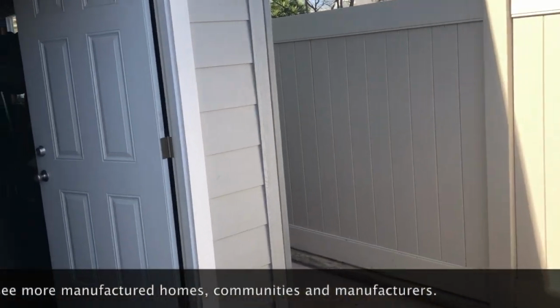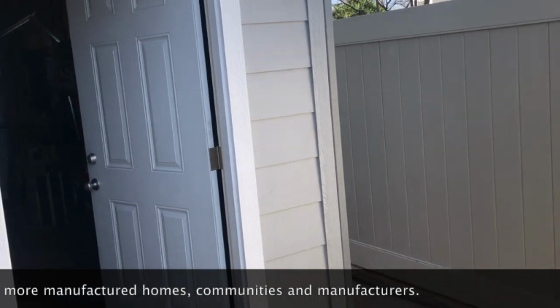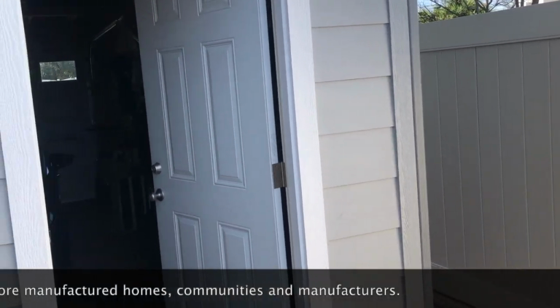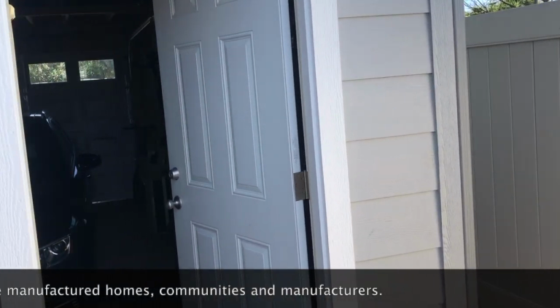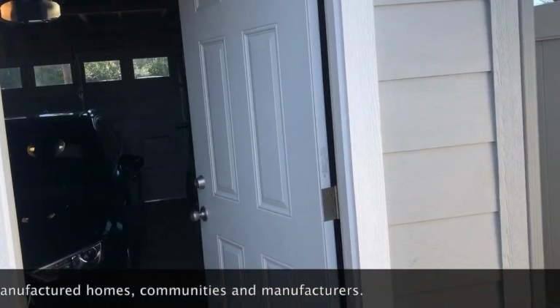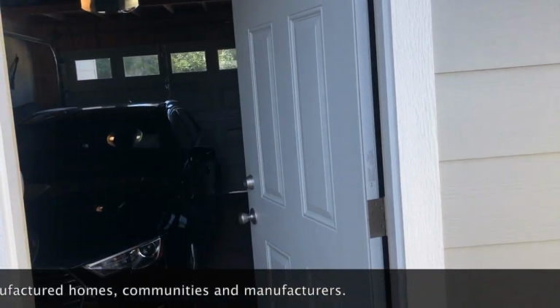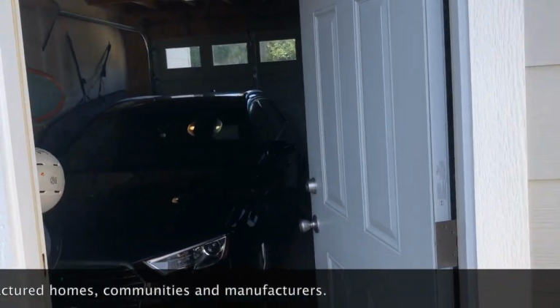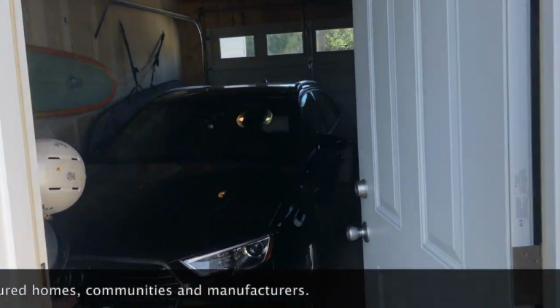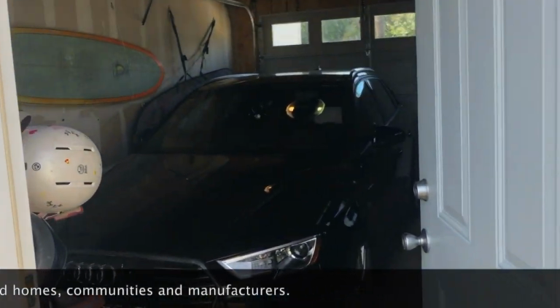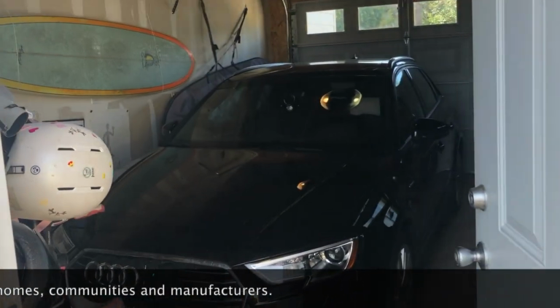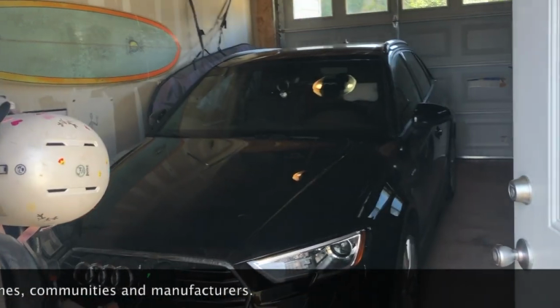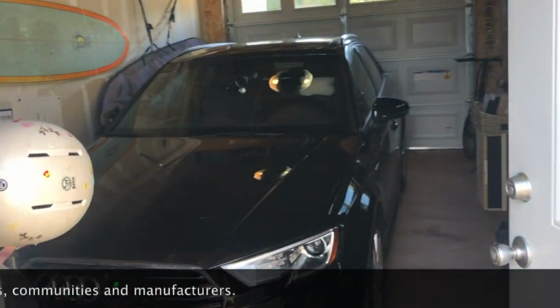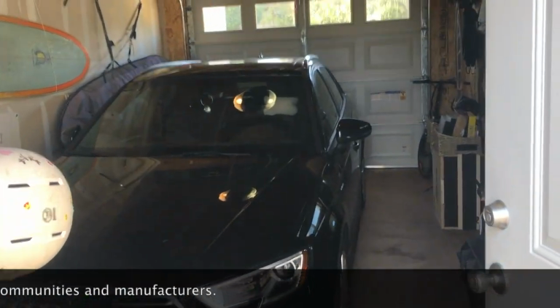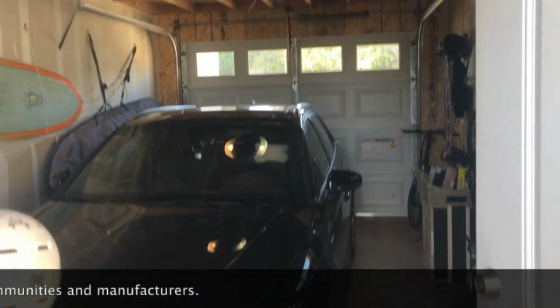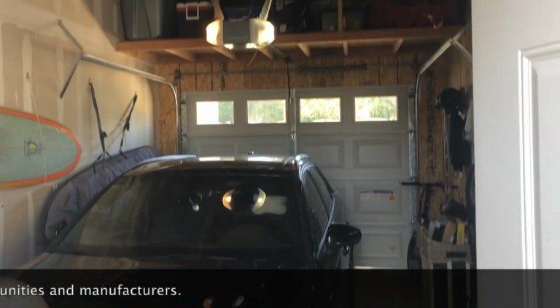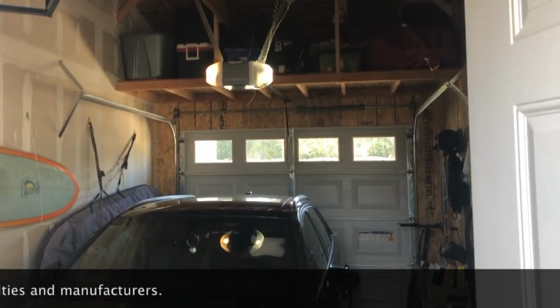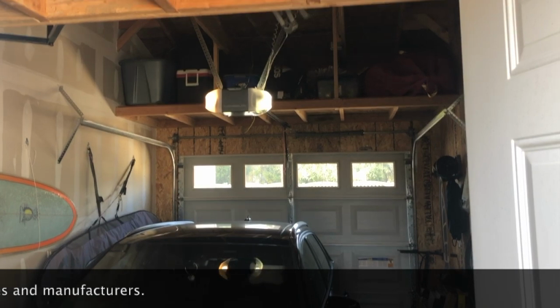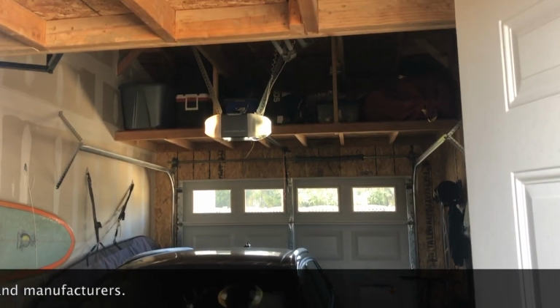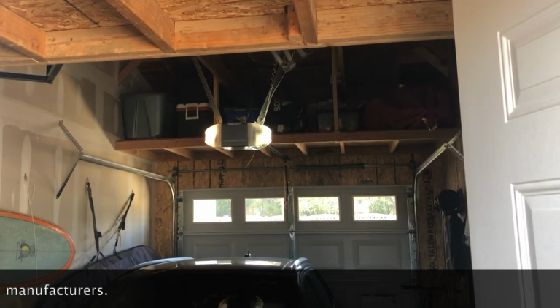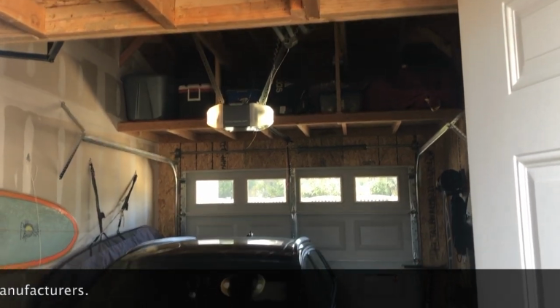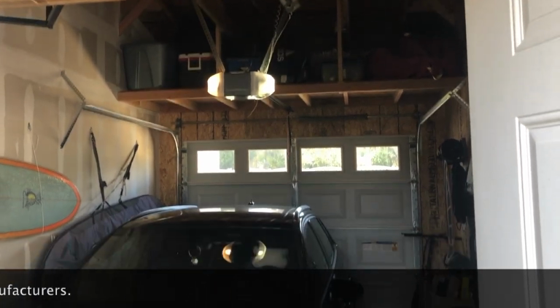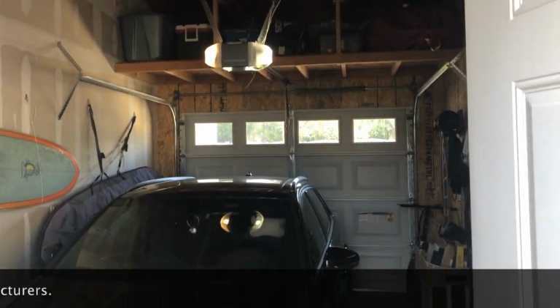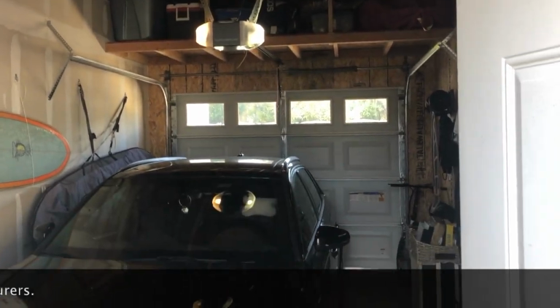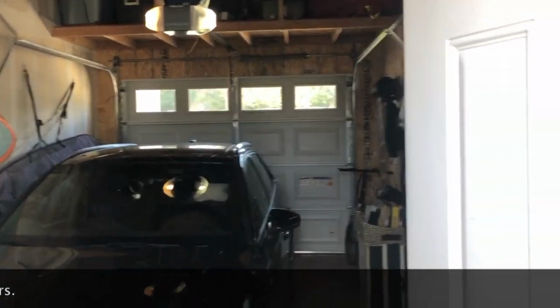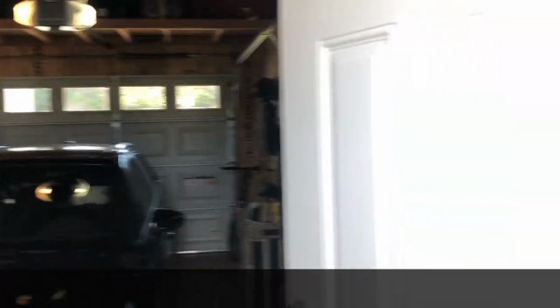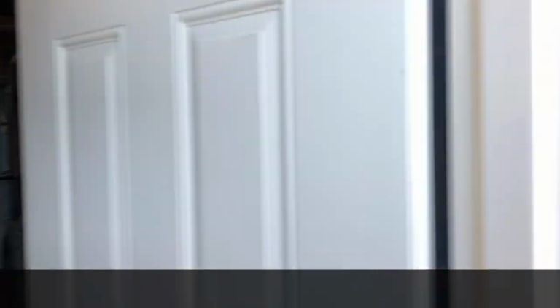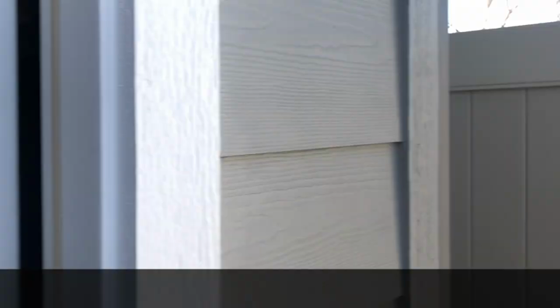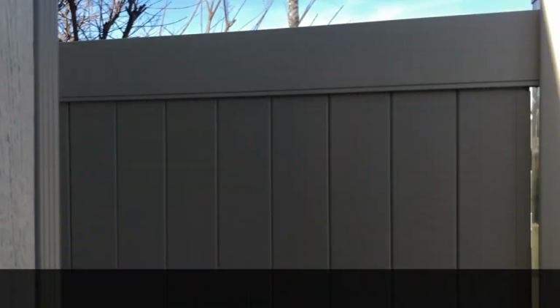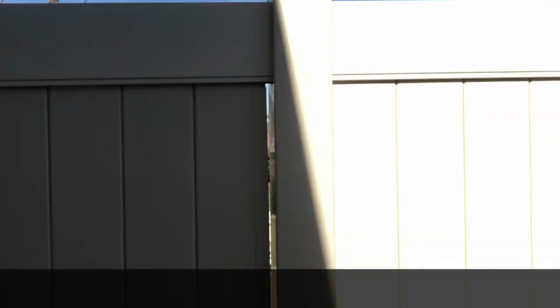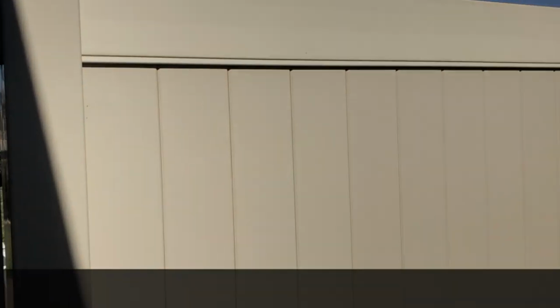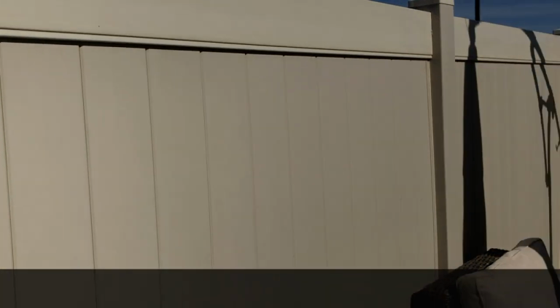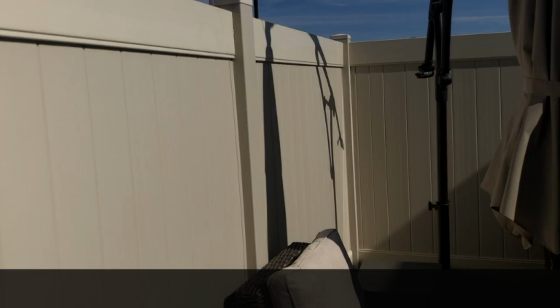Another huge value added is take a look at this one-car garage. This is something that you do not see in very many manufactured home communities.